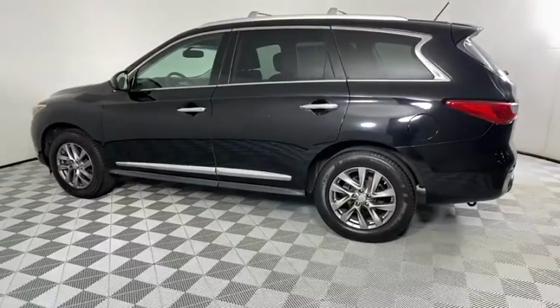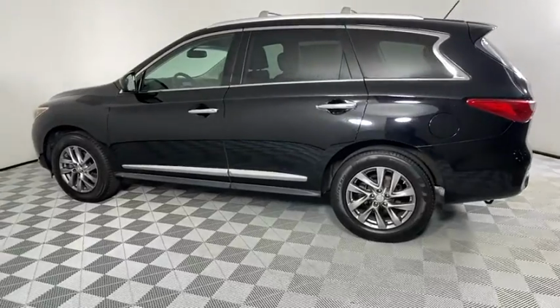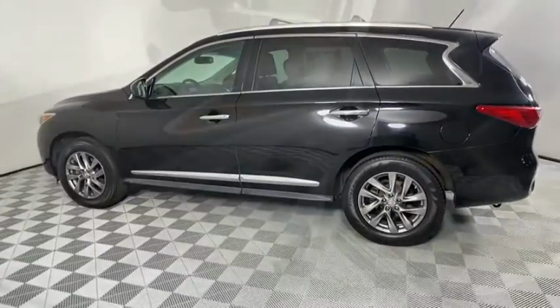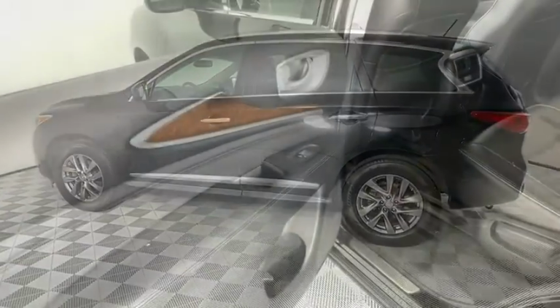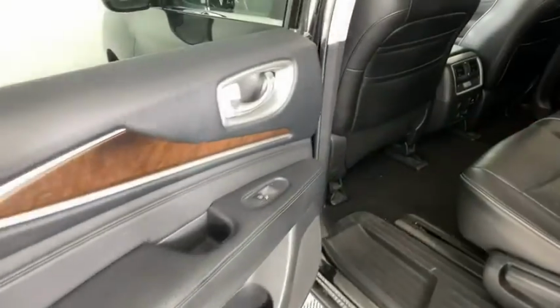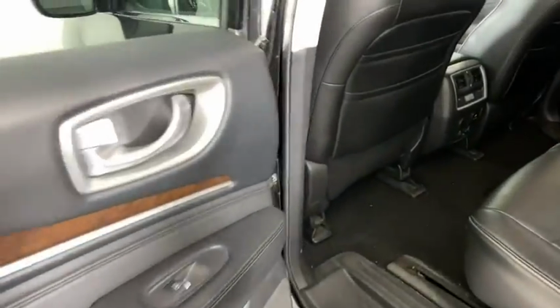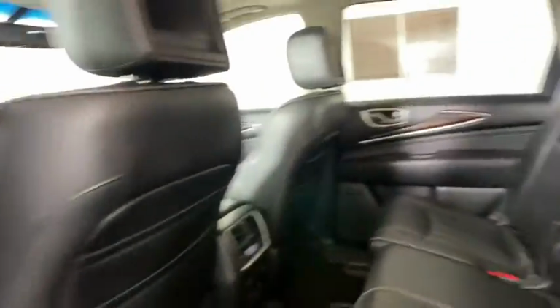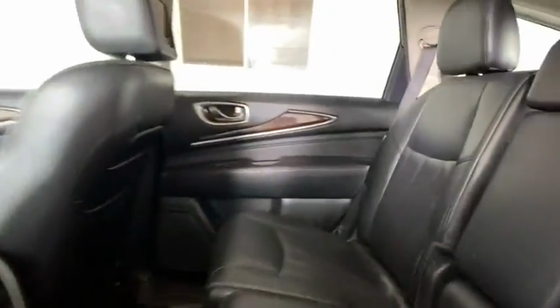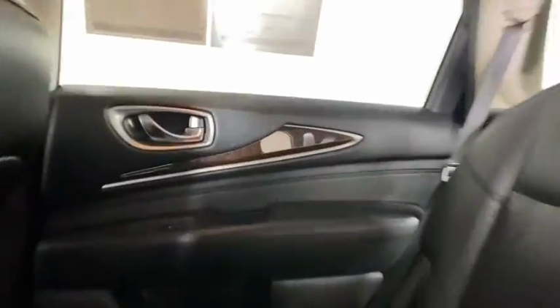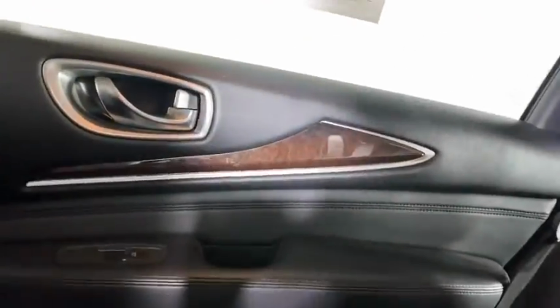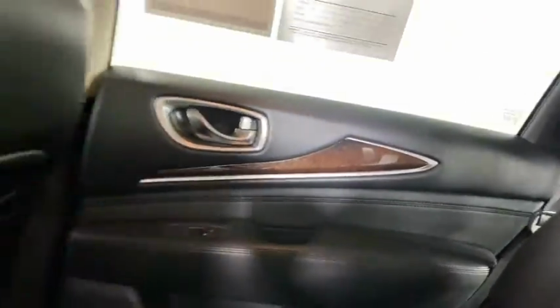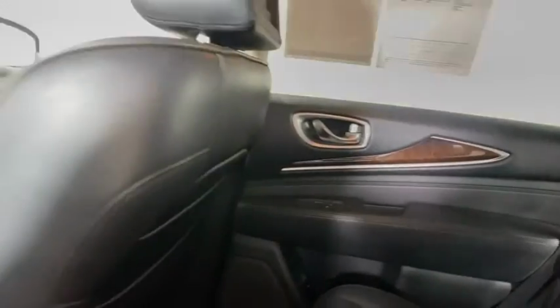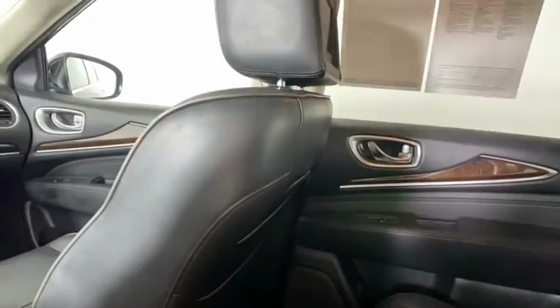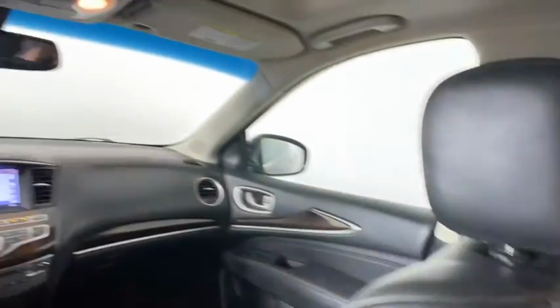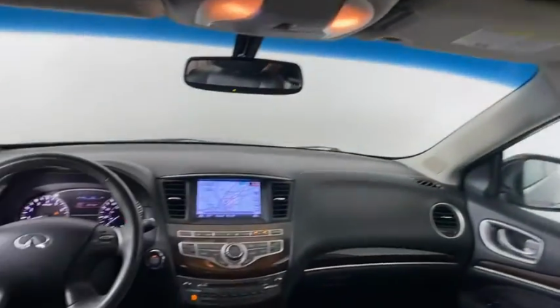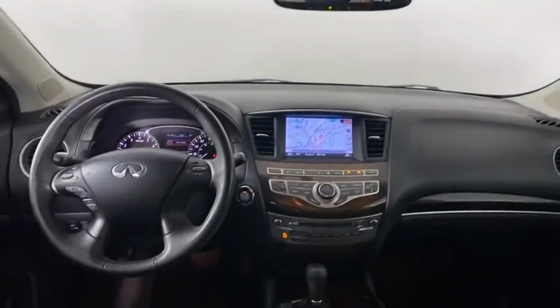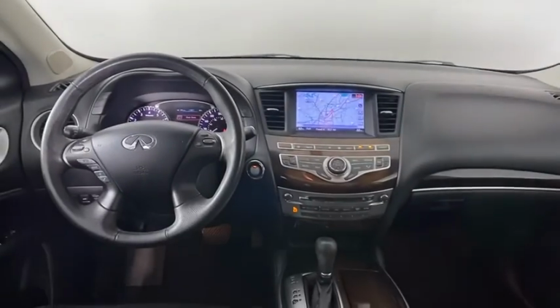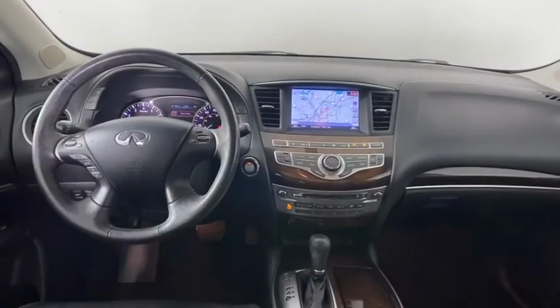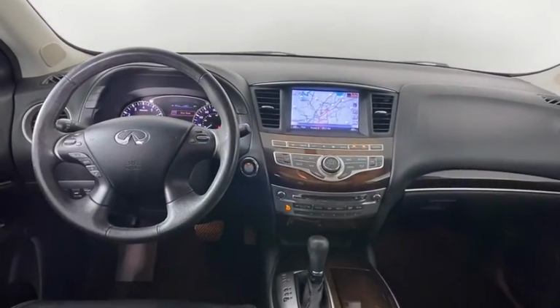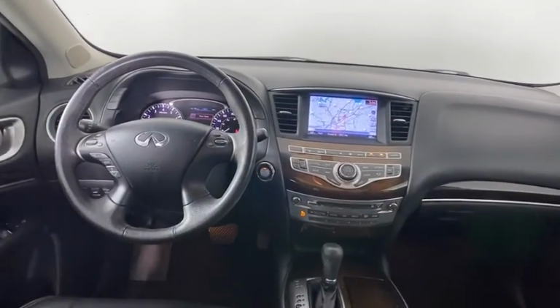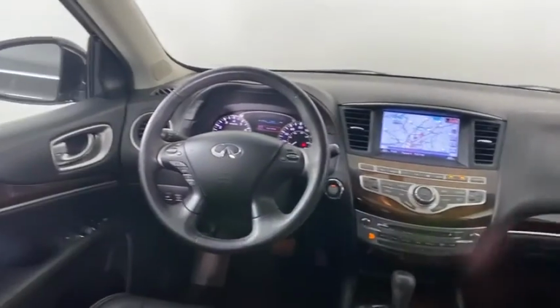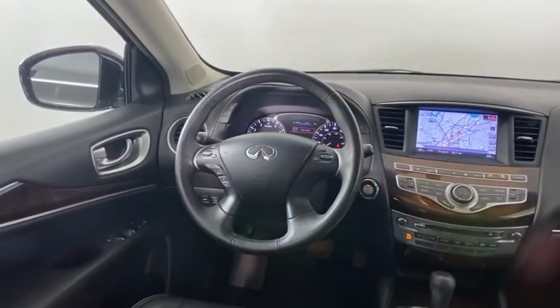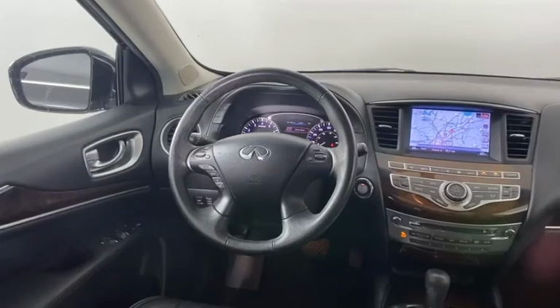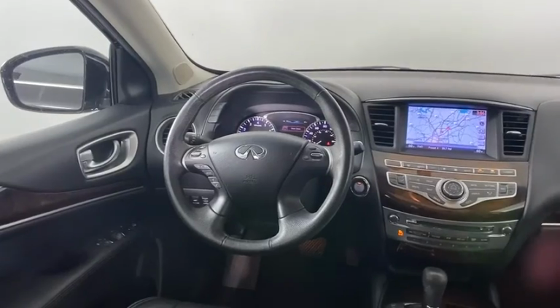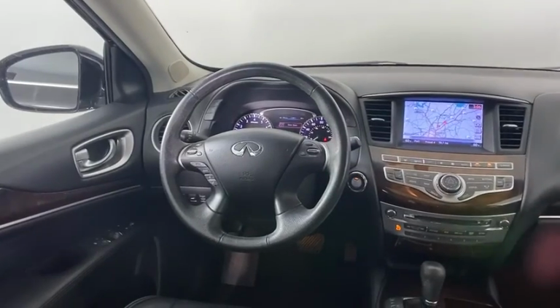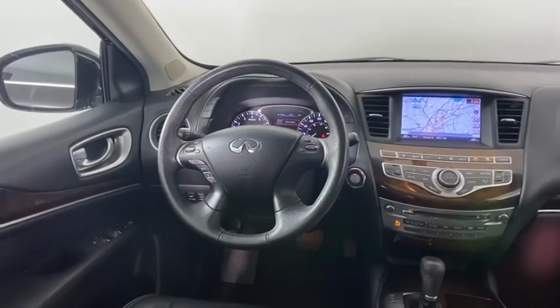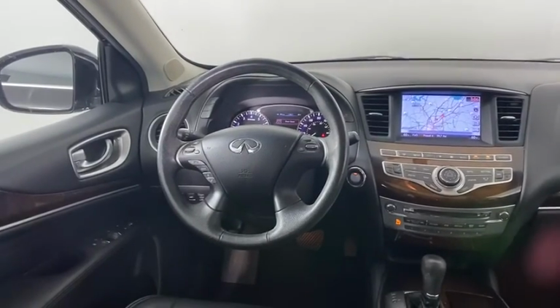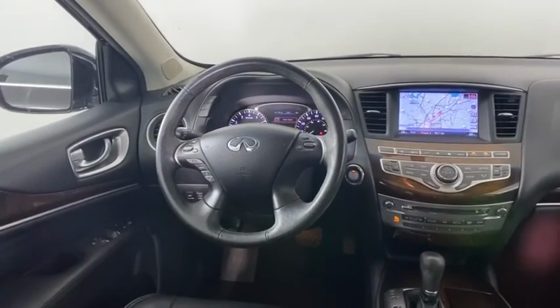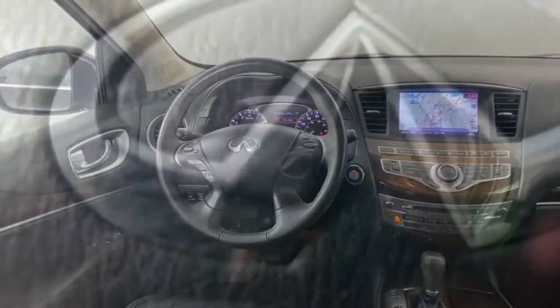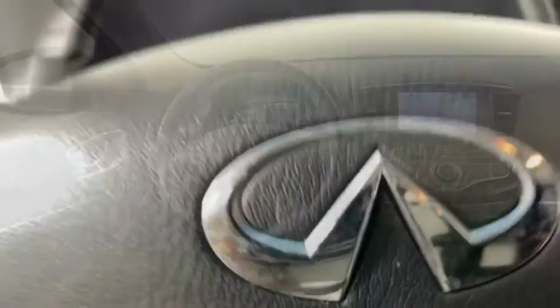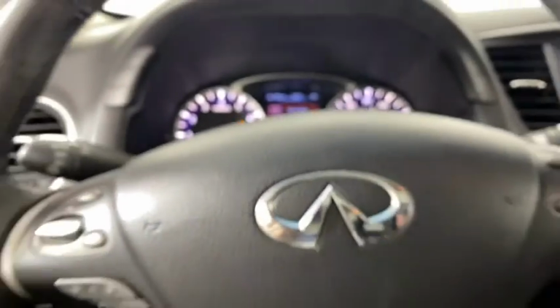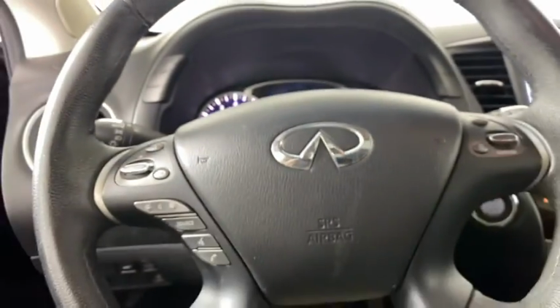This vehicle has less than 100,000 miles. Here are some of this vehicle's great options: steering wheel audio controls, keyless entry, anti-lock braking system, power liftgate, power passenger seat, stability control, traction control.